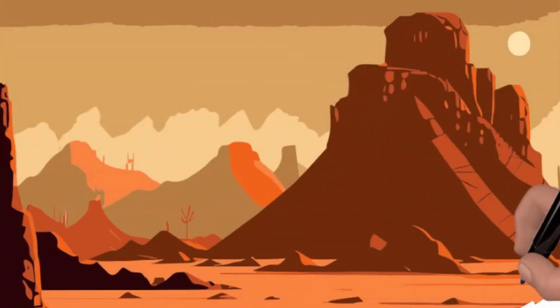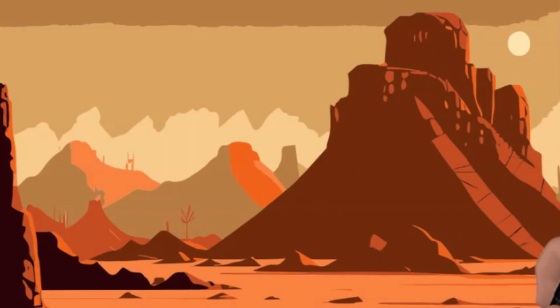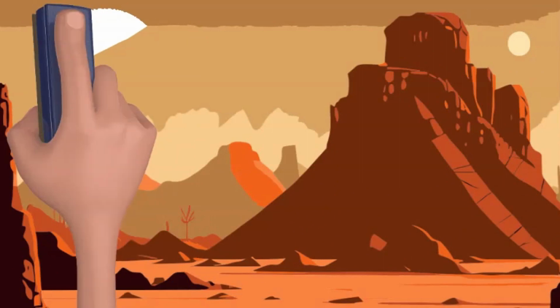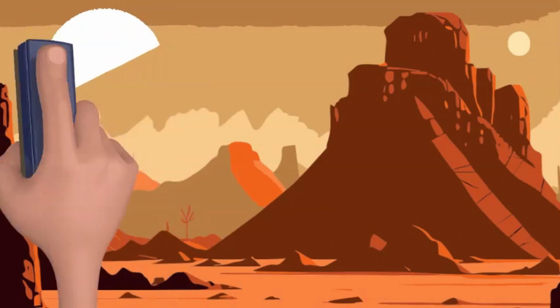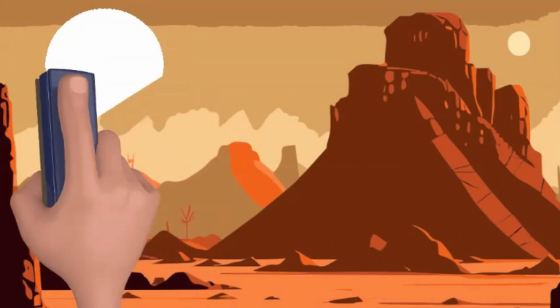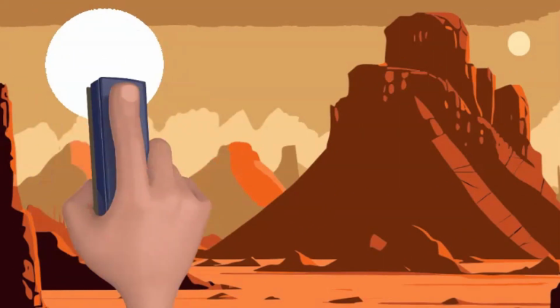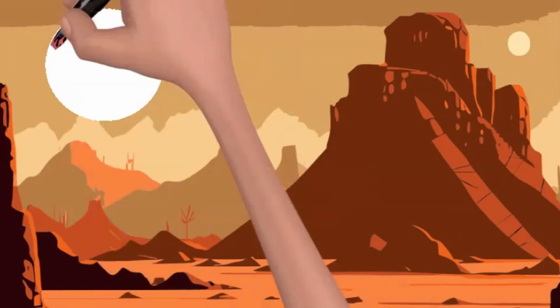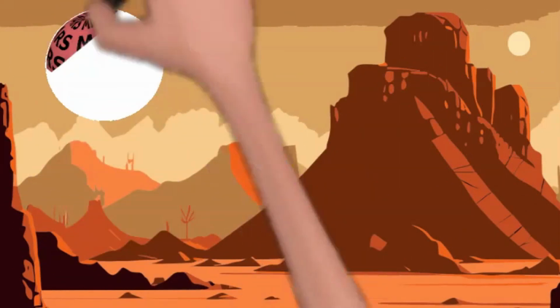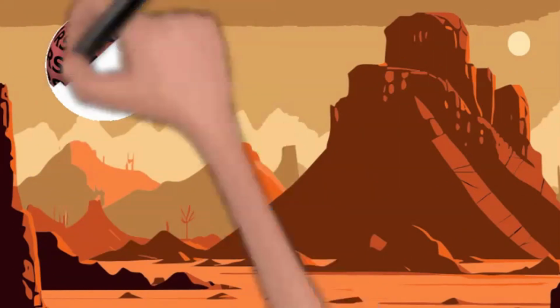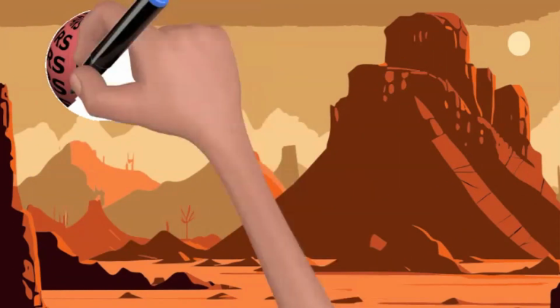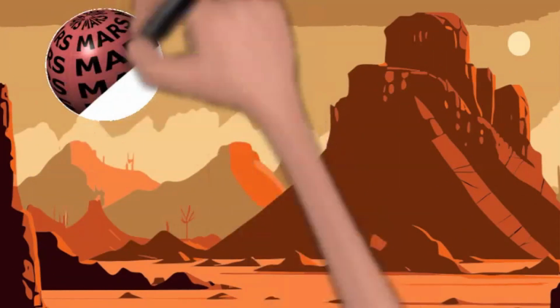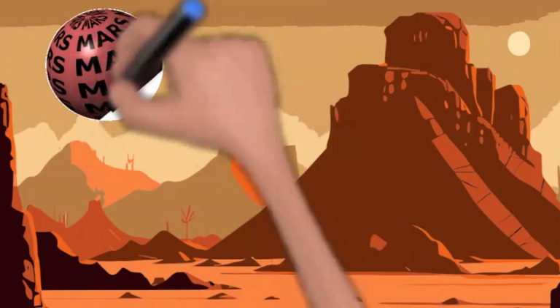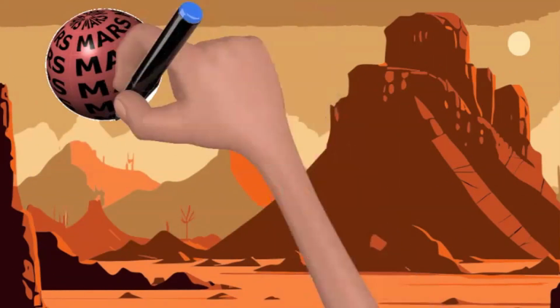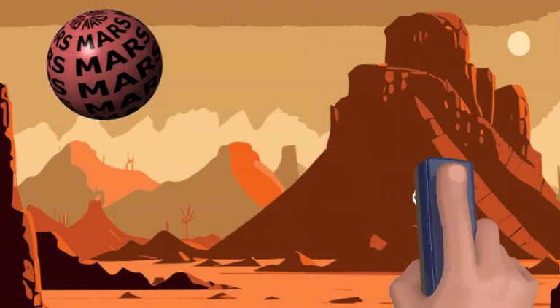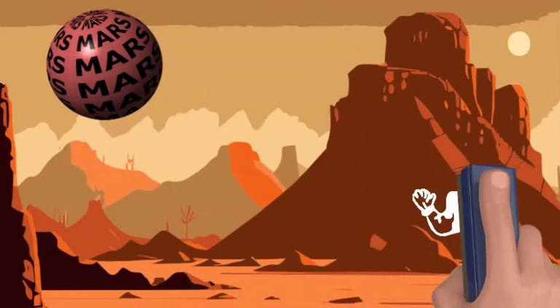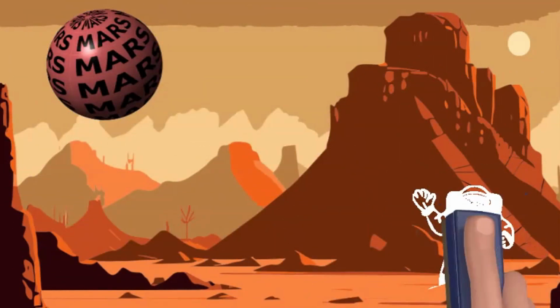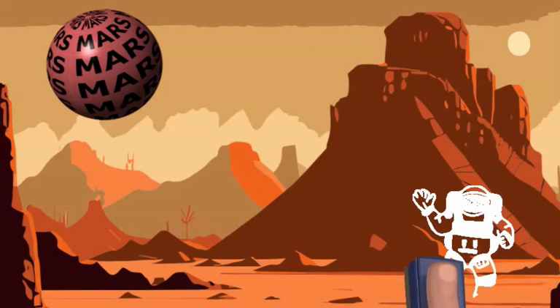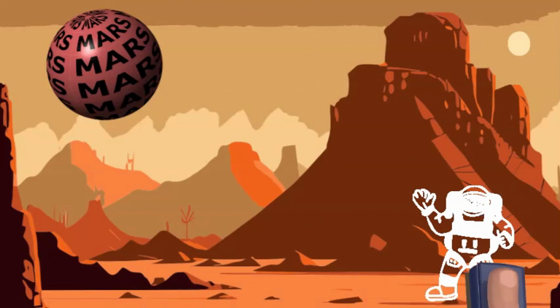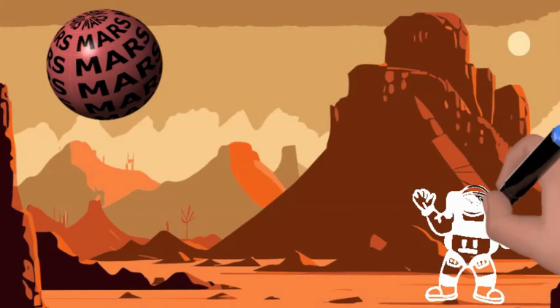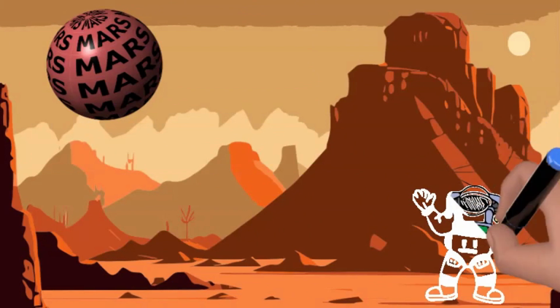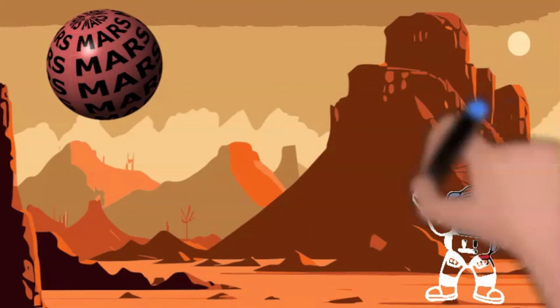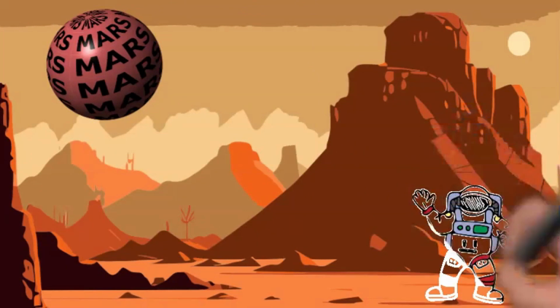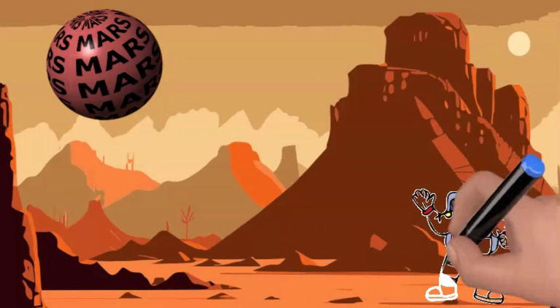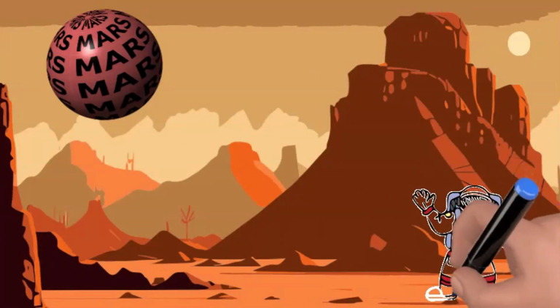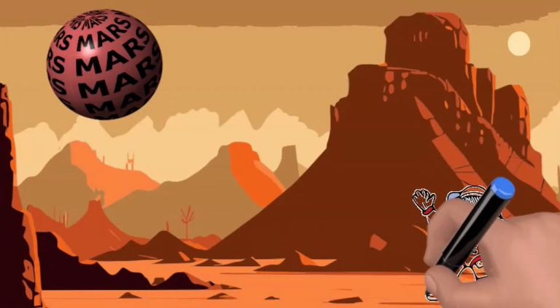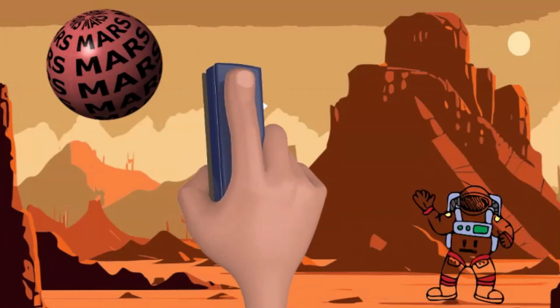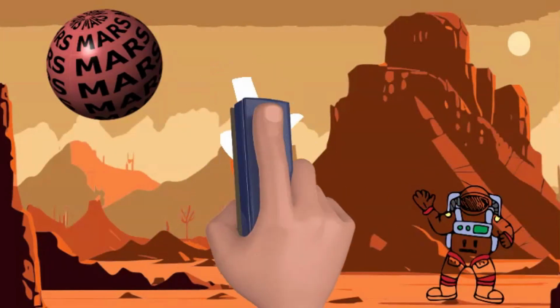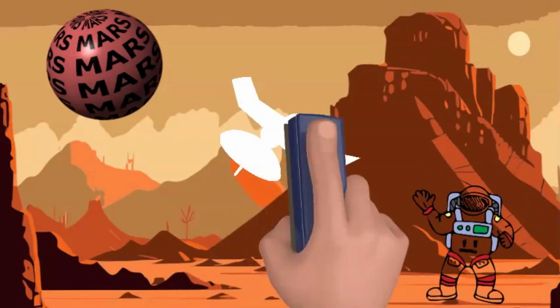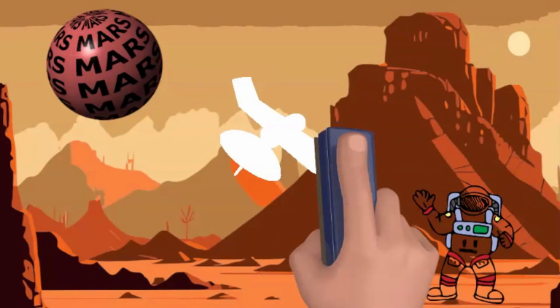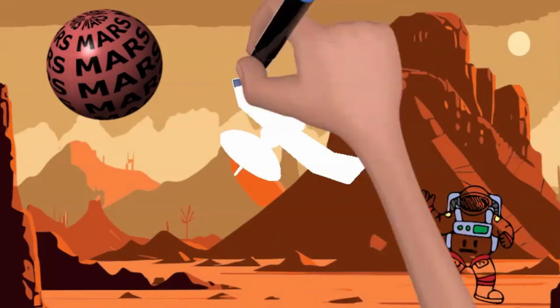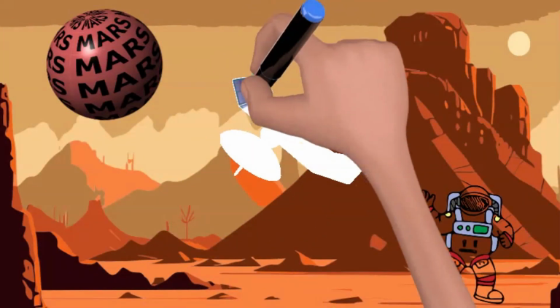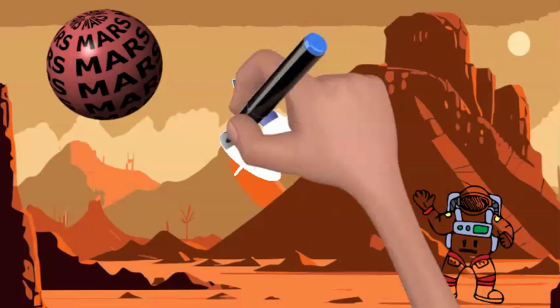Mars, also known as the Red Planet, is our next stop. It's a bit chilly and has lots of cool mountains and canyons. Maybe we'll build a space base here one day!